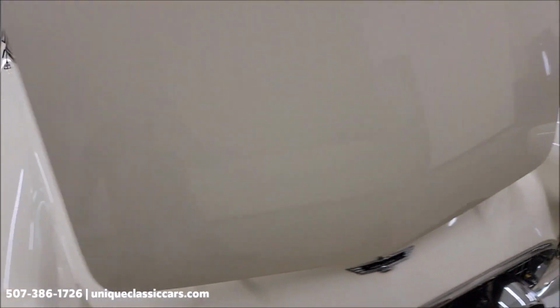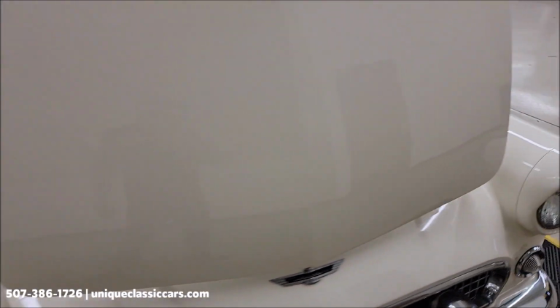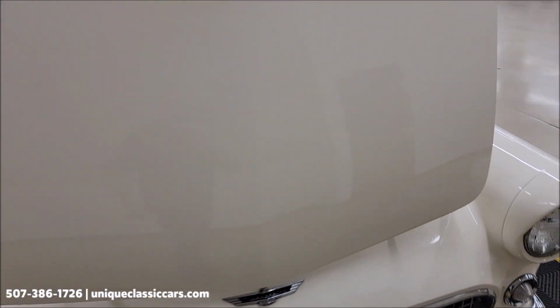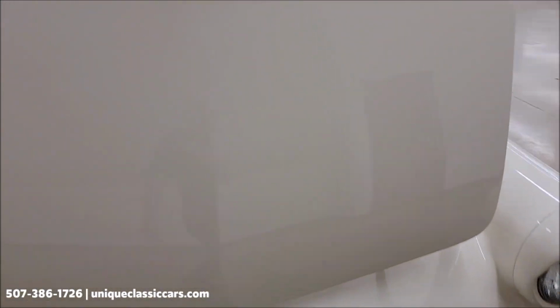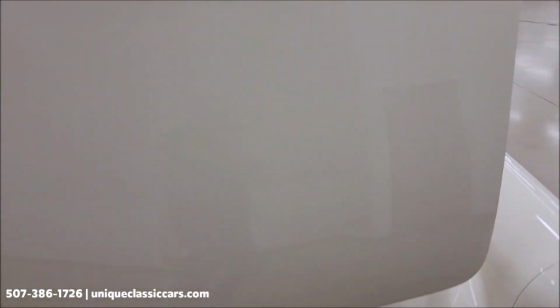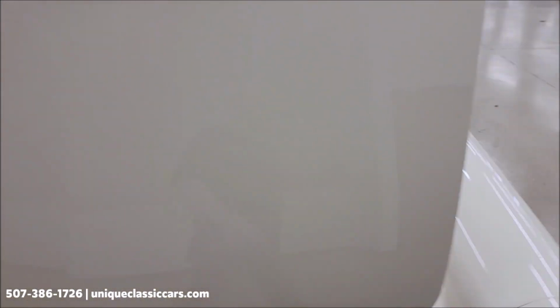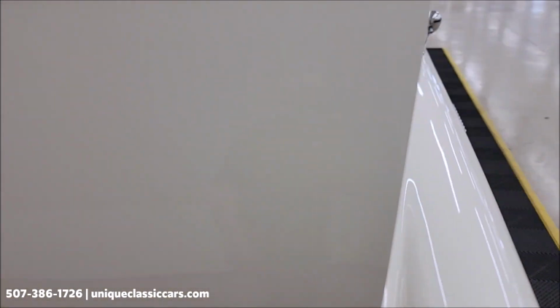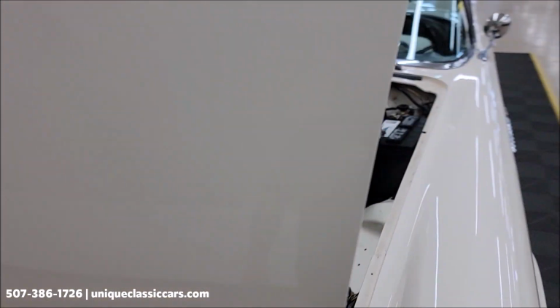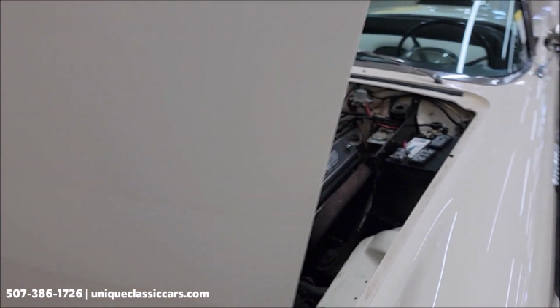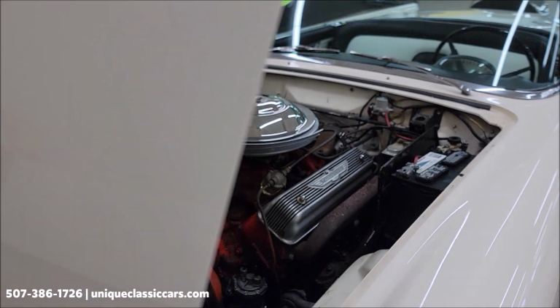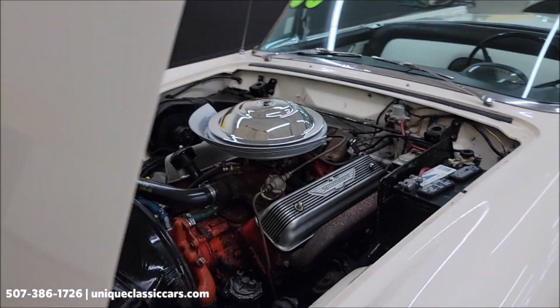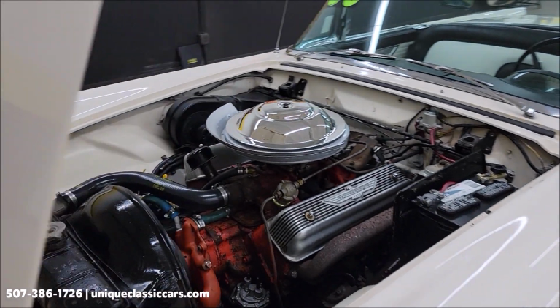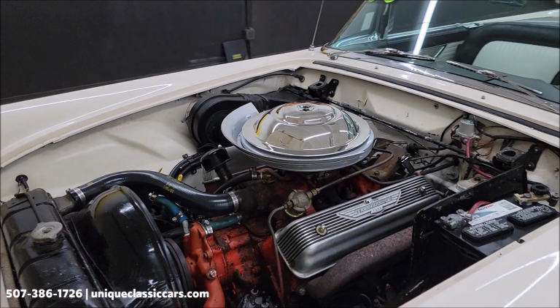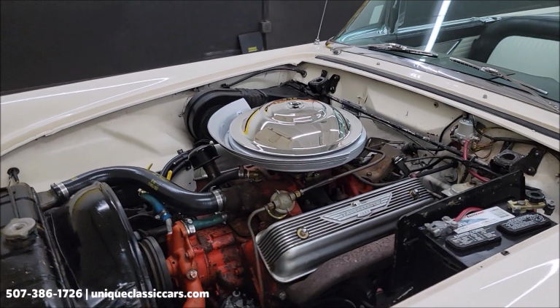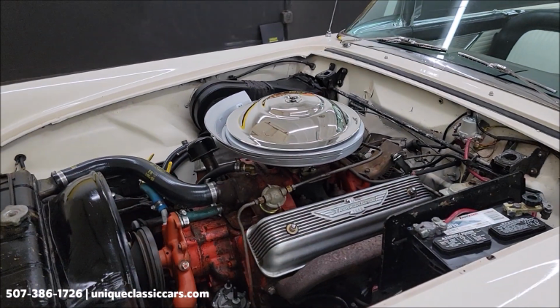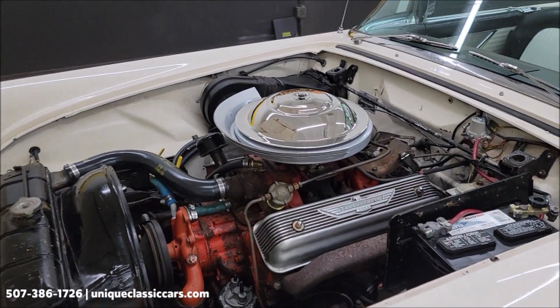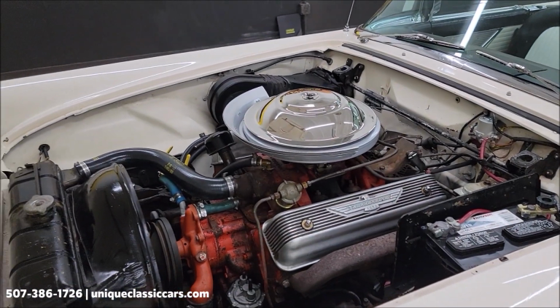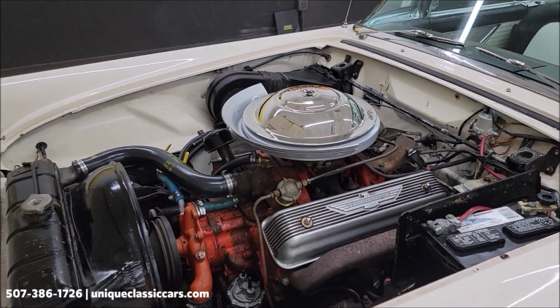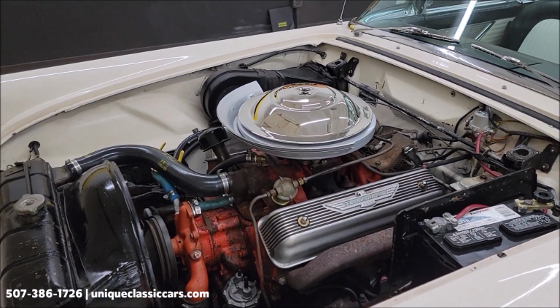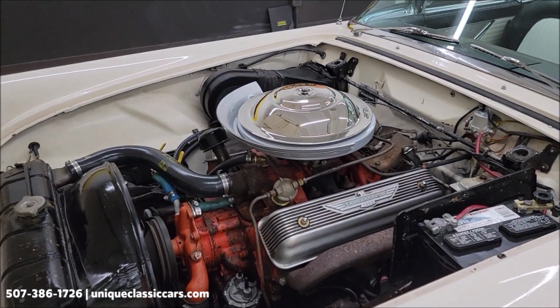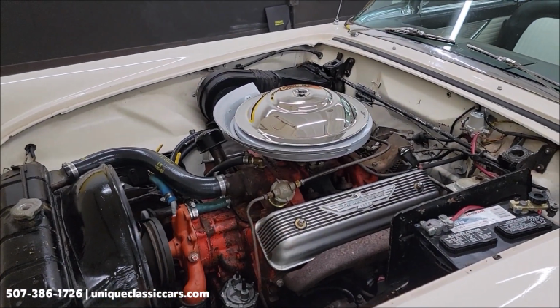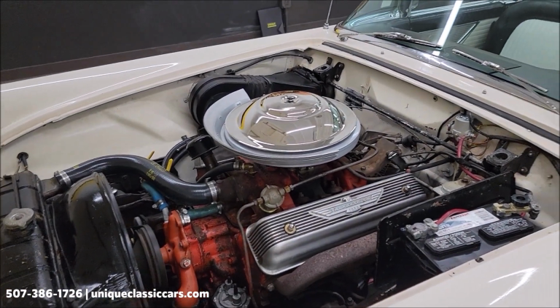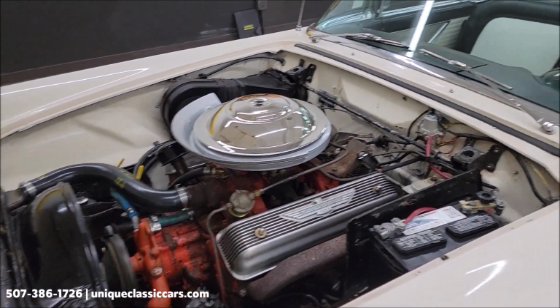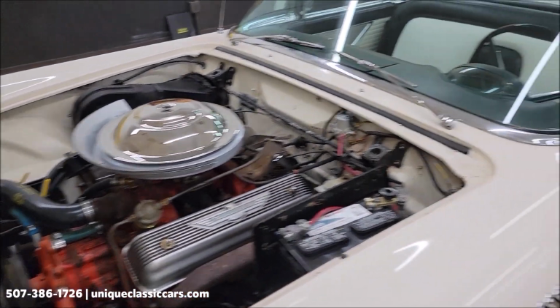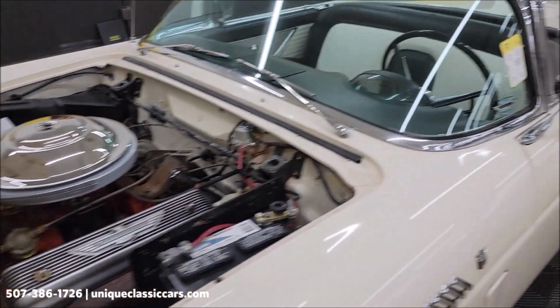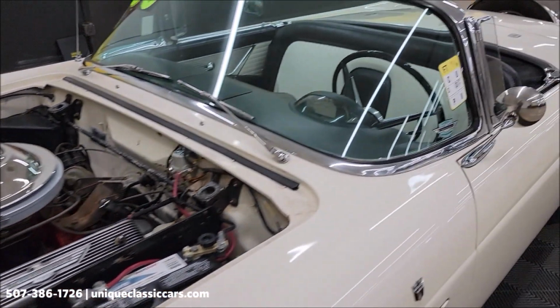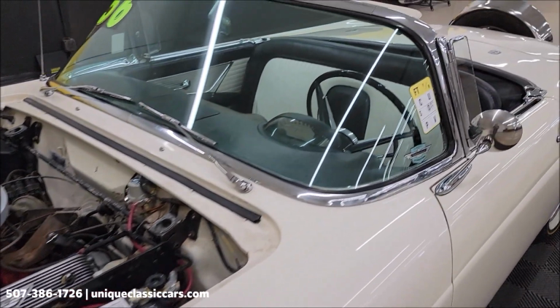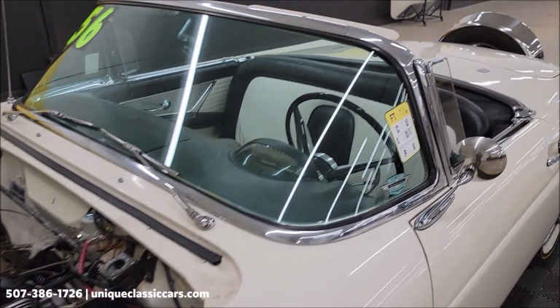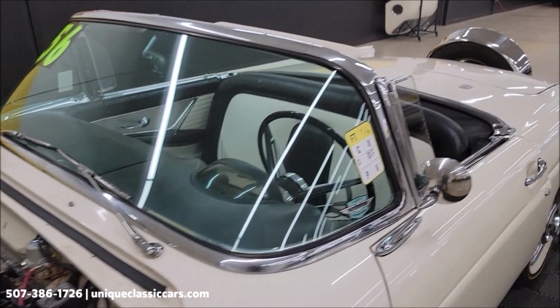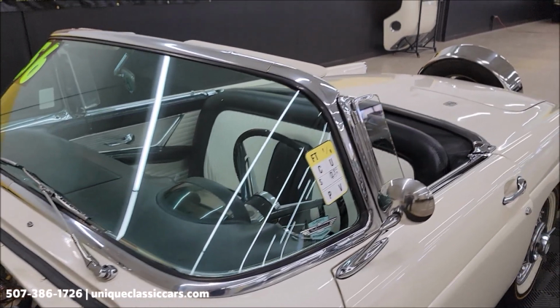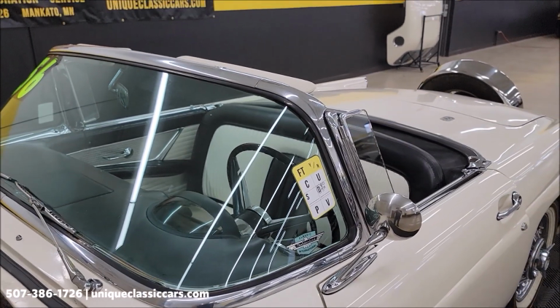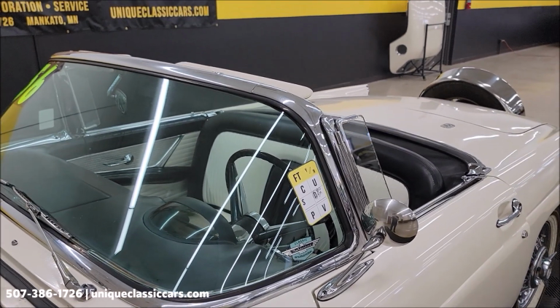I'm going to shut this down. I want to put that soft top up so we can check that out, and we'll check out that hard top too. Just give me a minute.